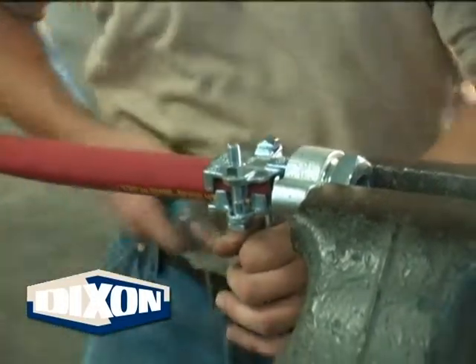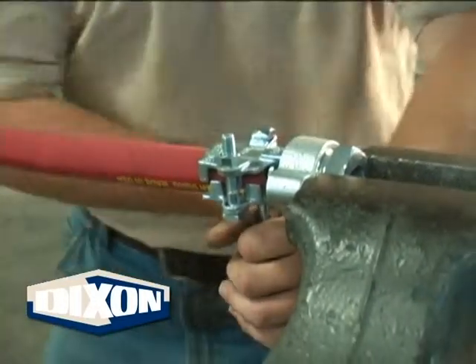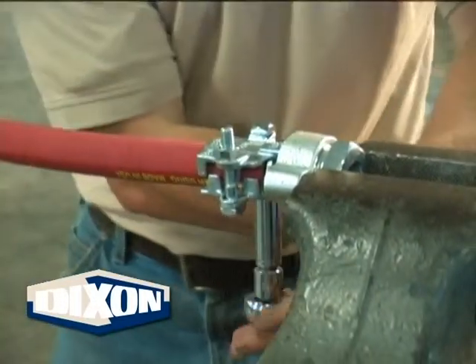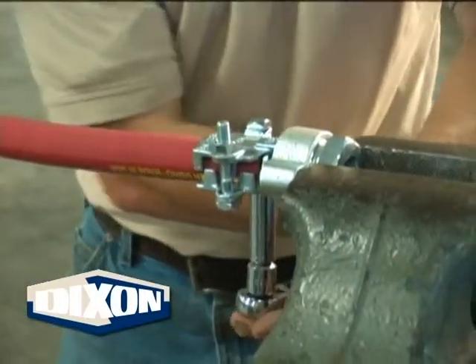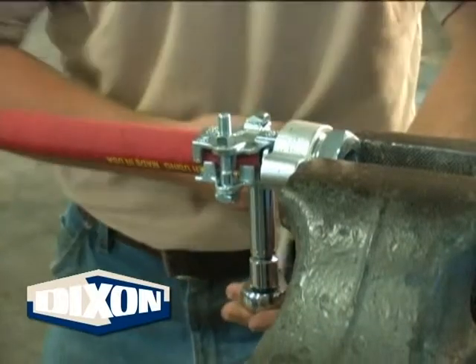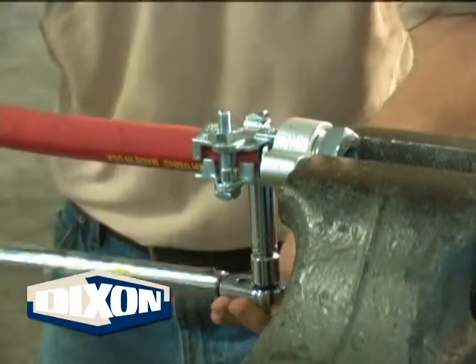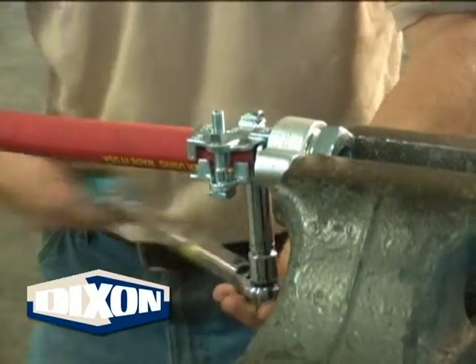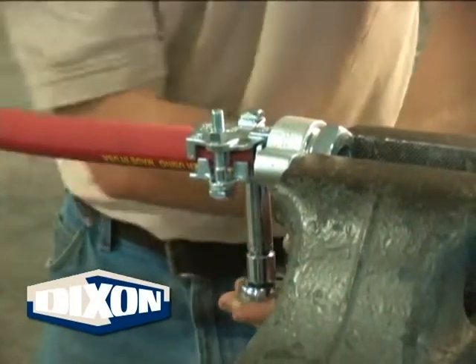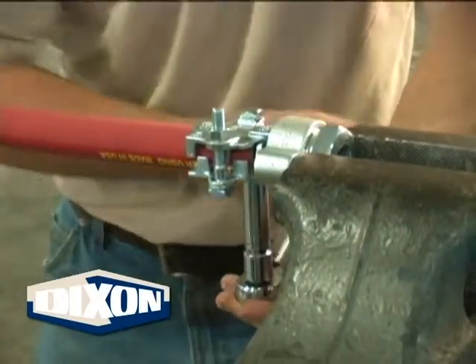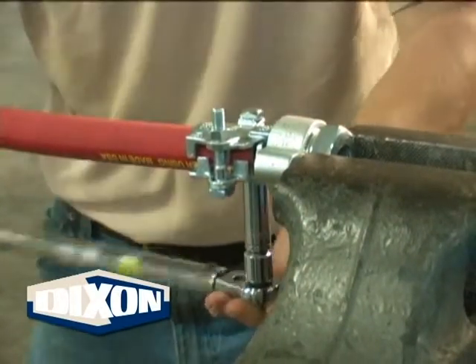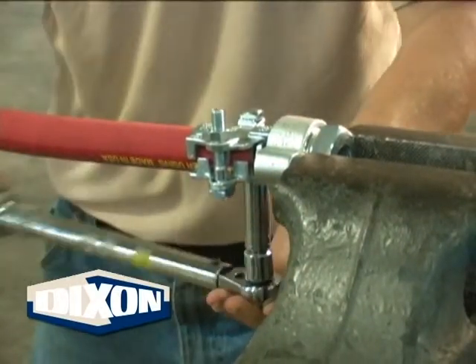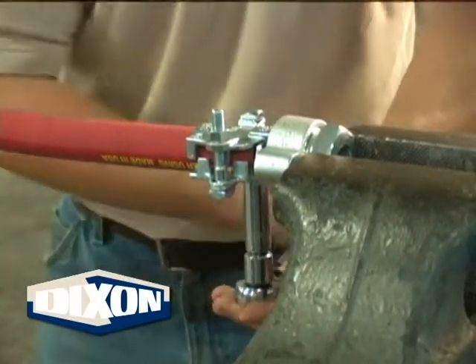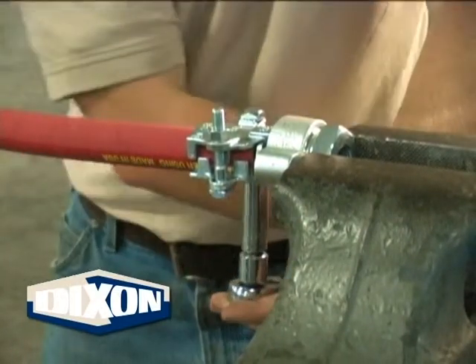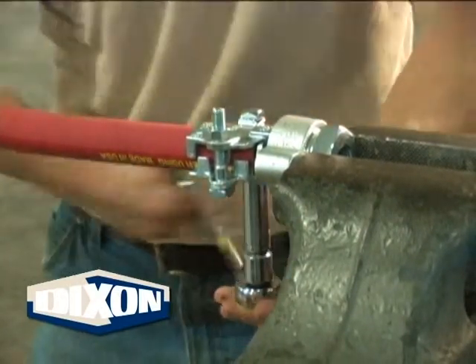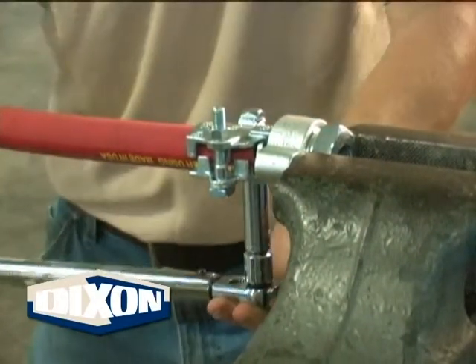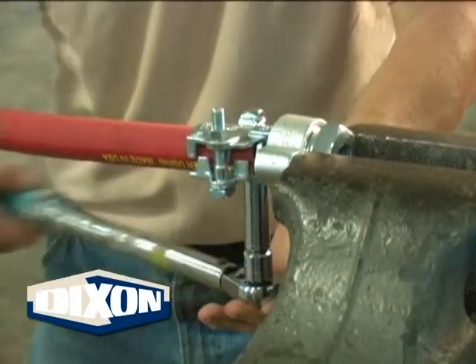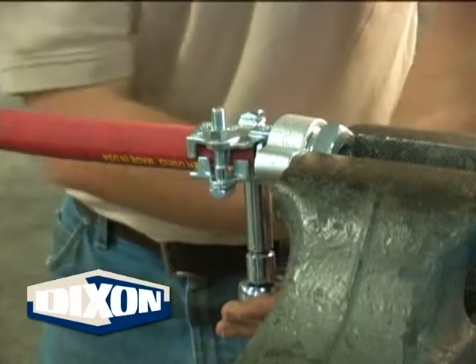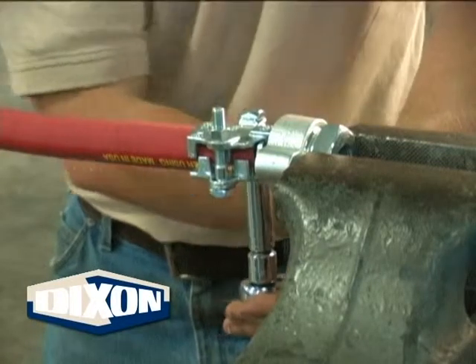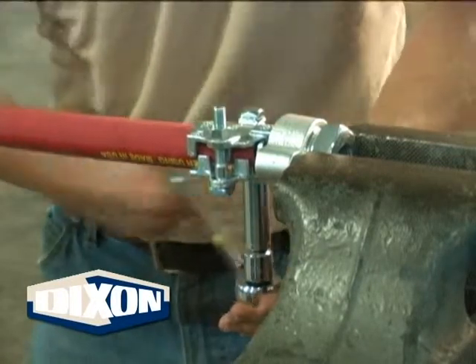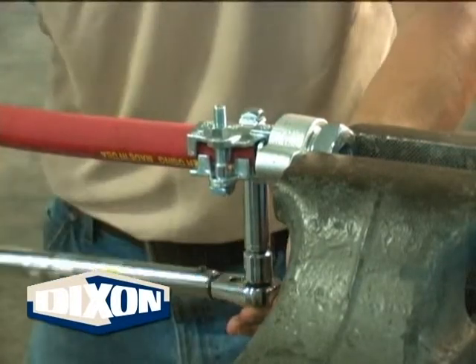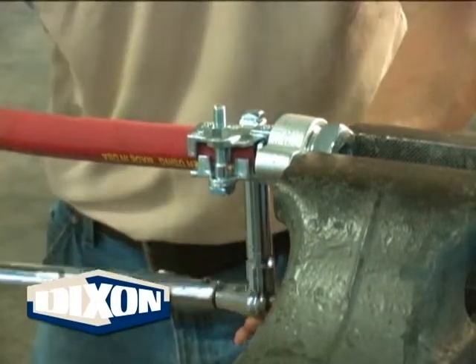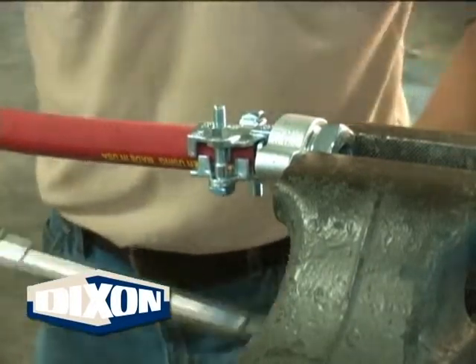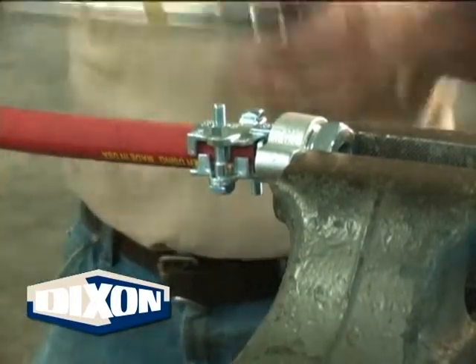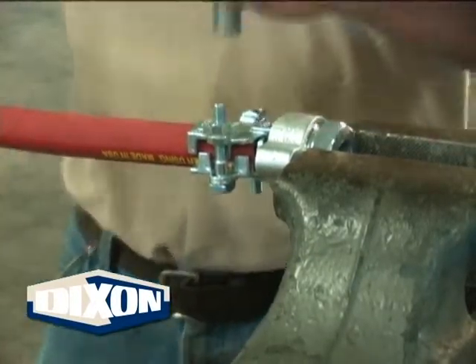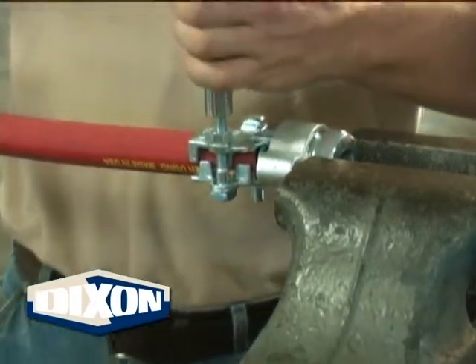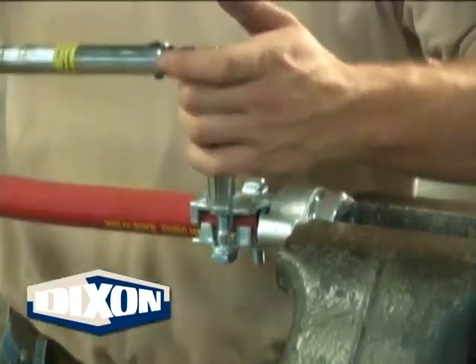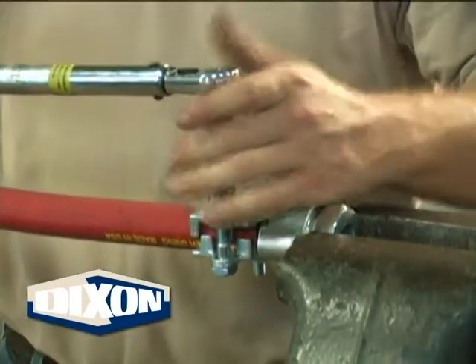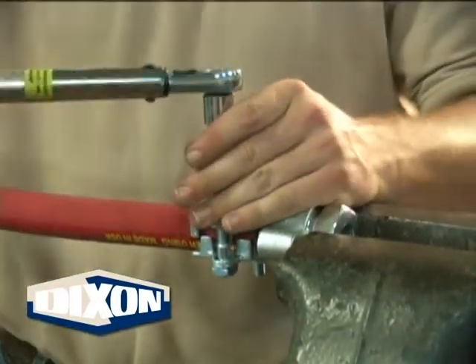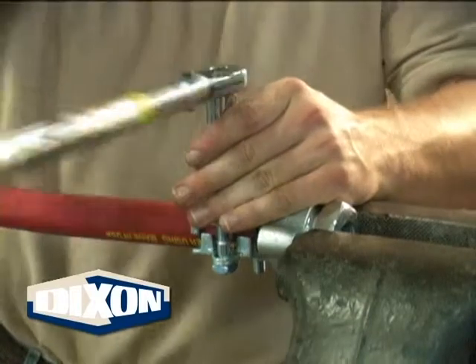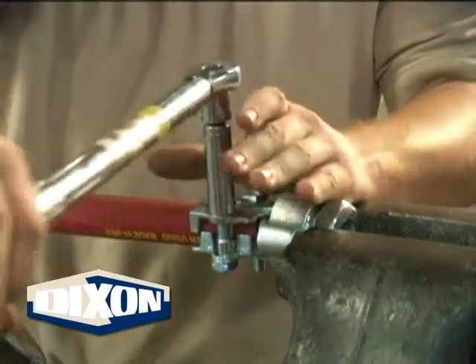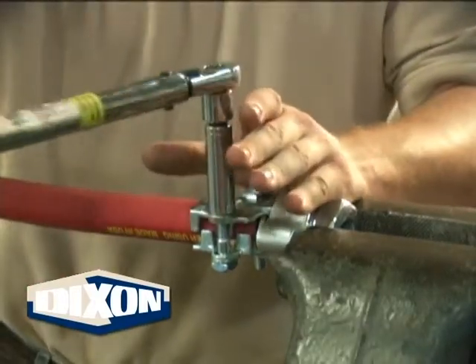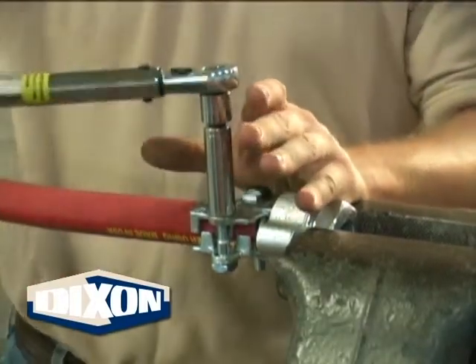Repeat the process of alternating between bolts until both bolts have been tightened to the recommended torque value. The bolts are designed to bend during the tightening process. This allows the clamp to conform to the hose circumference.